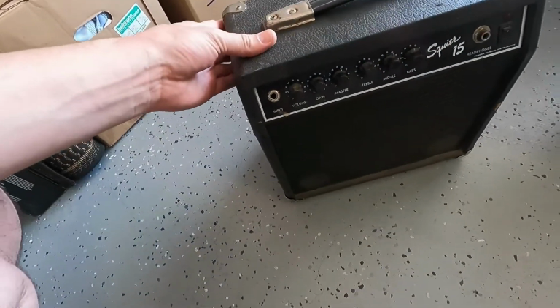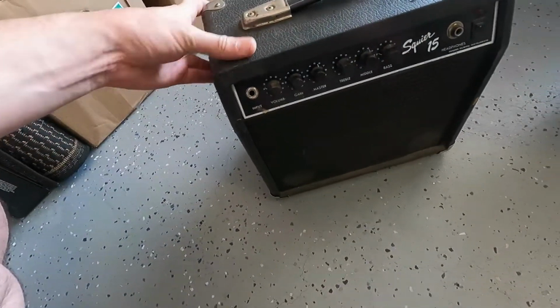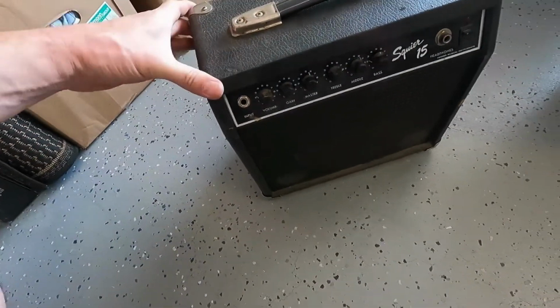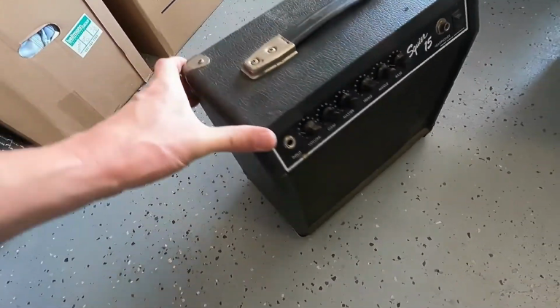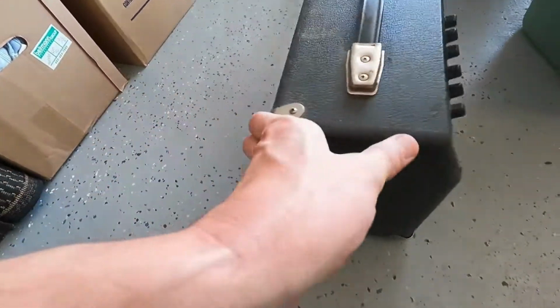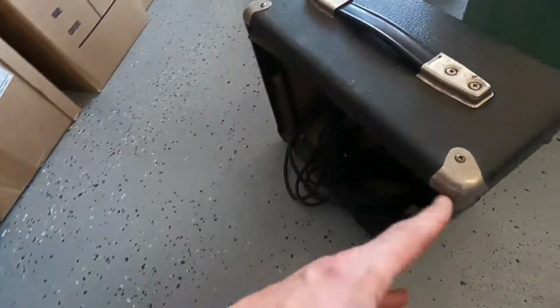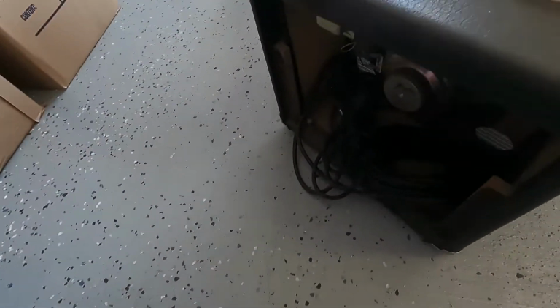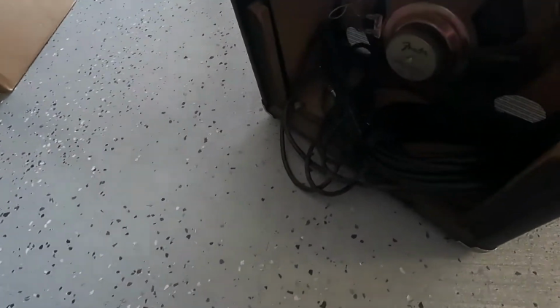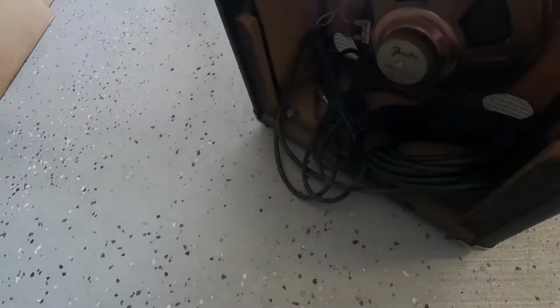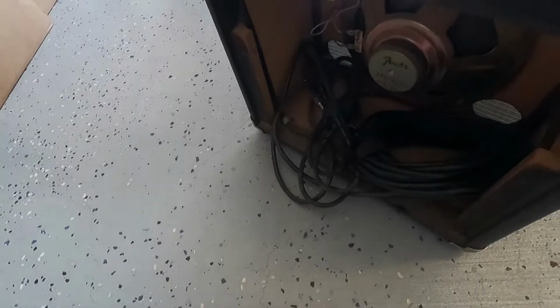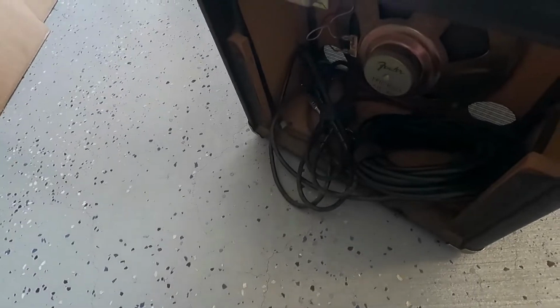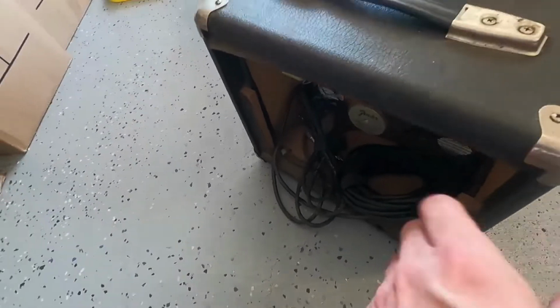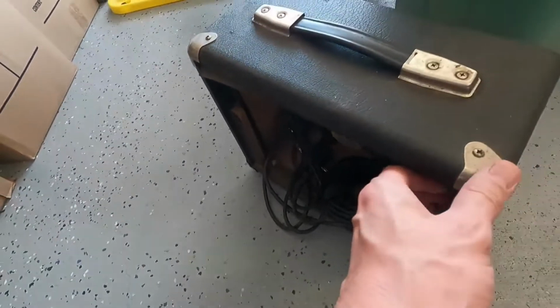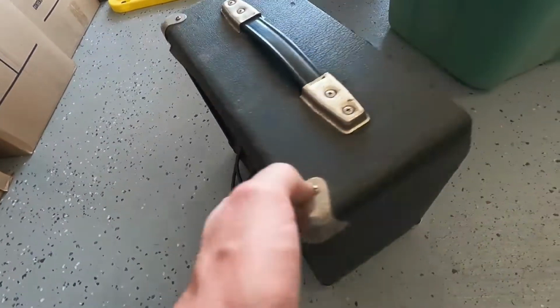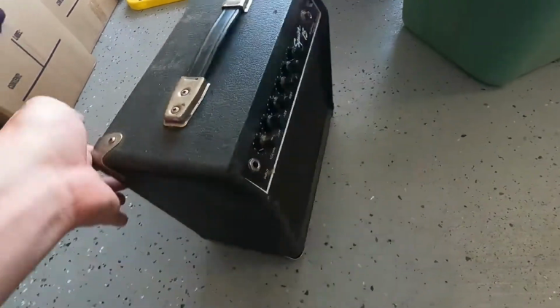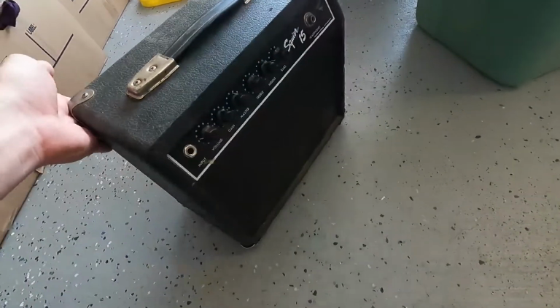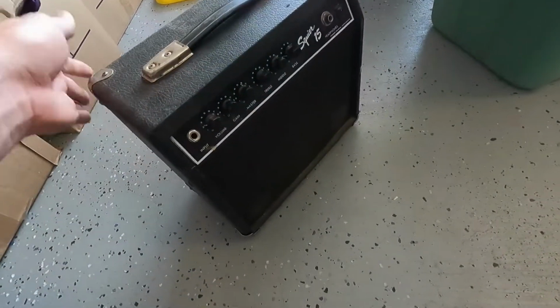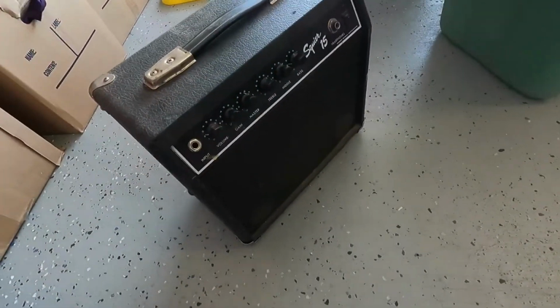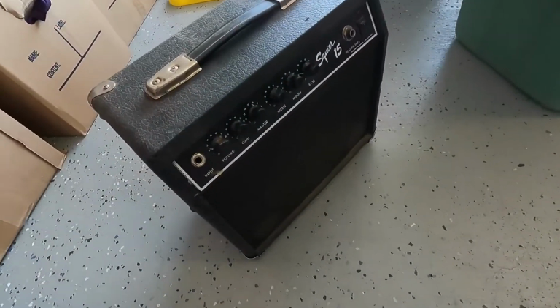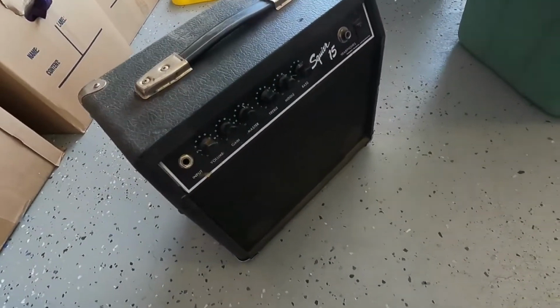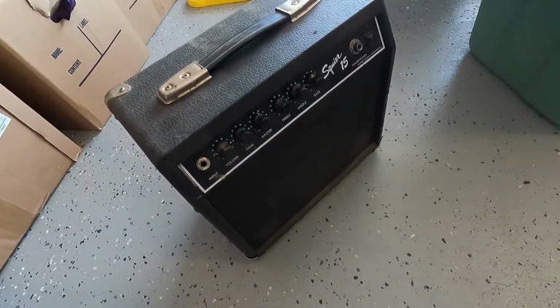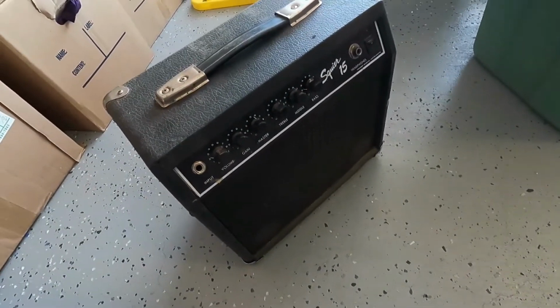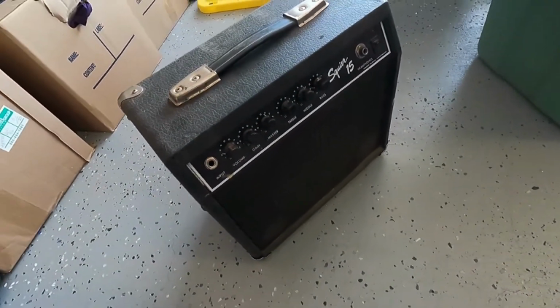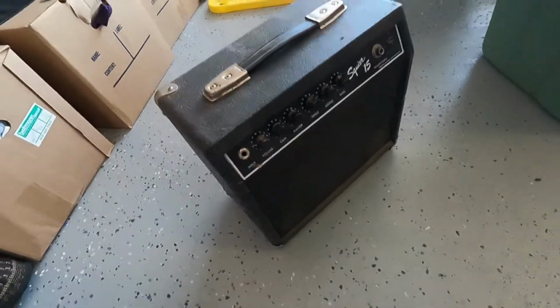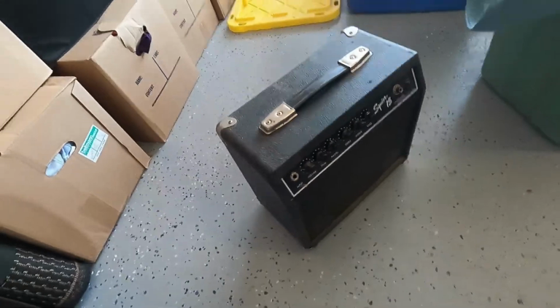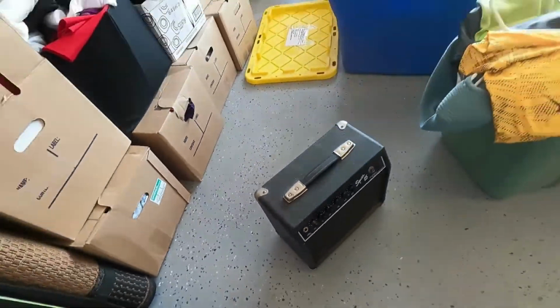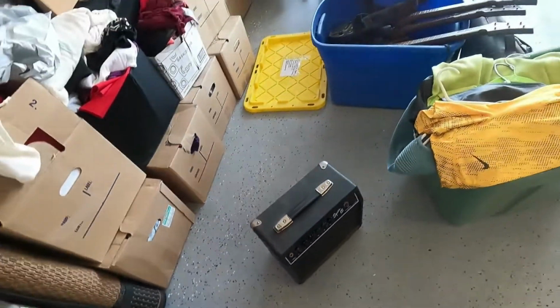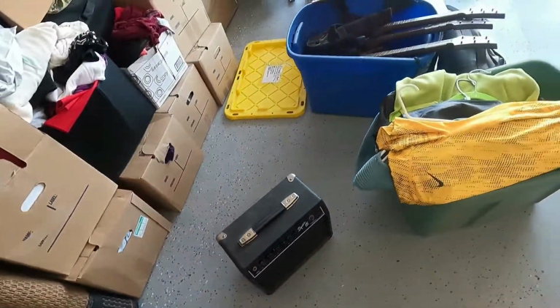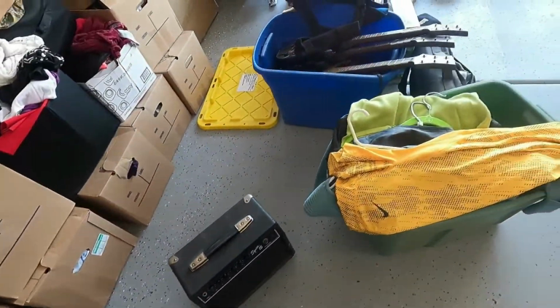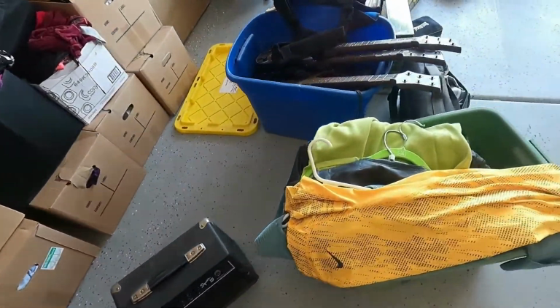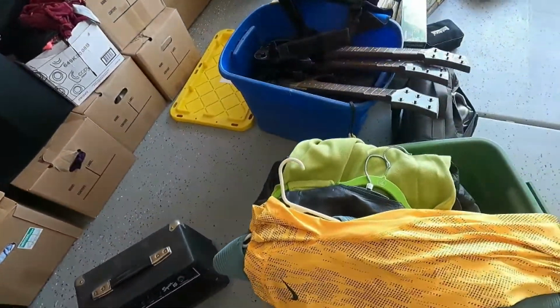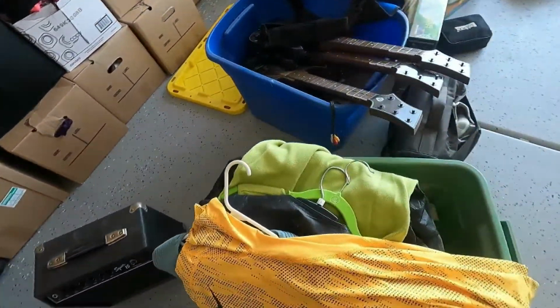Now we're getting into the stuff we picked up for a dollar. This amplifier even has the cords in the back. Paid one dollar for it — don't know if it works, but at a dollar it's worth it to find out.